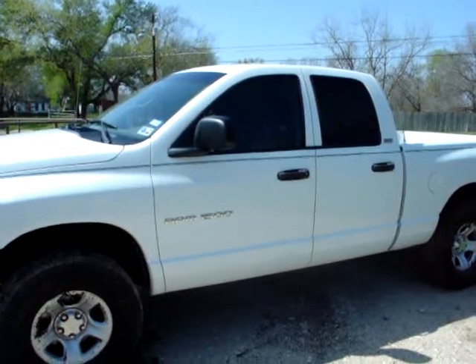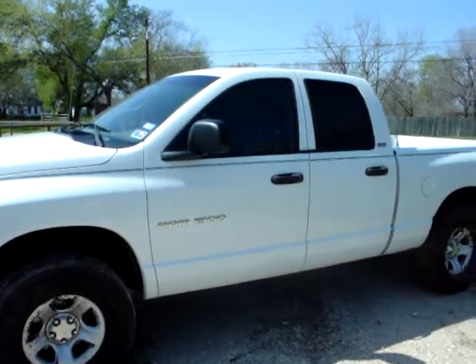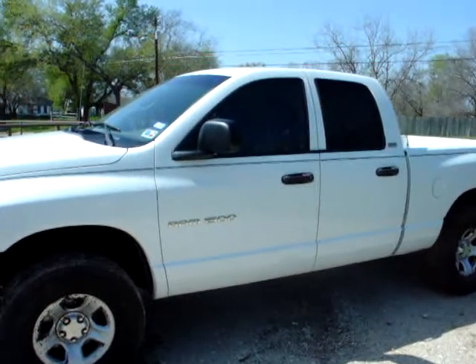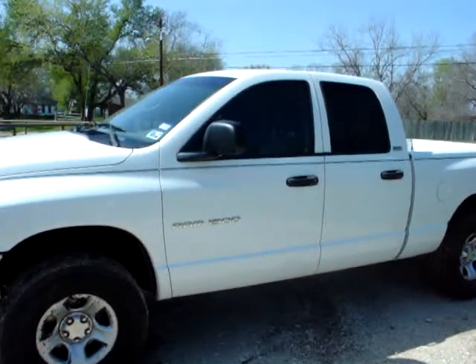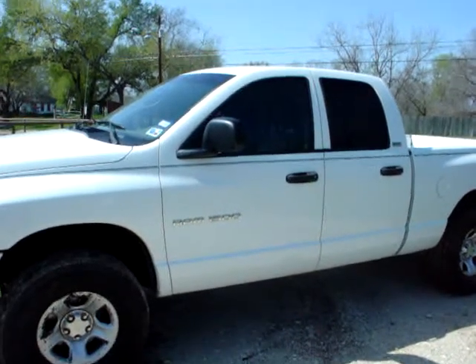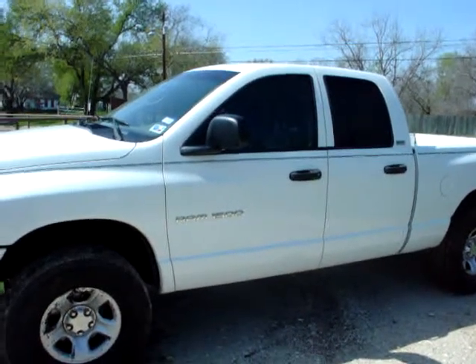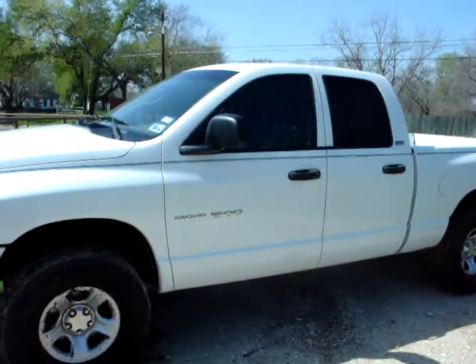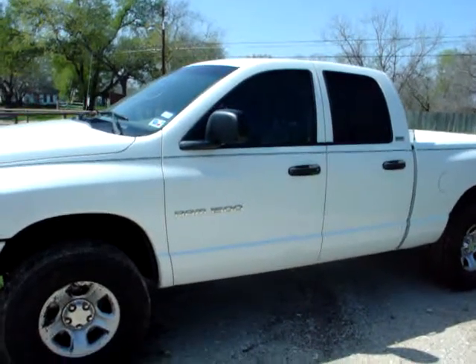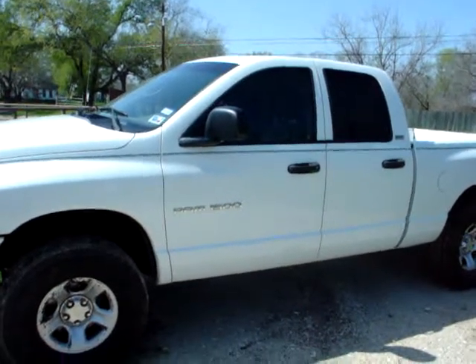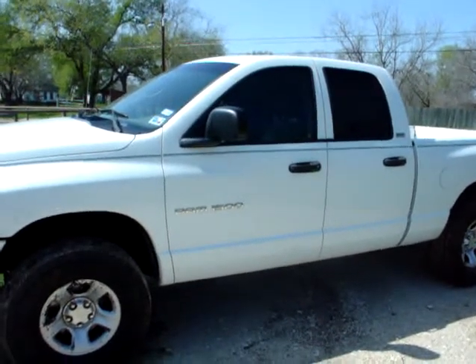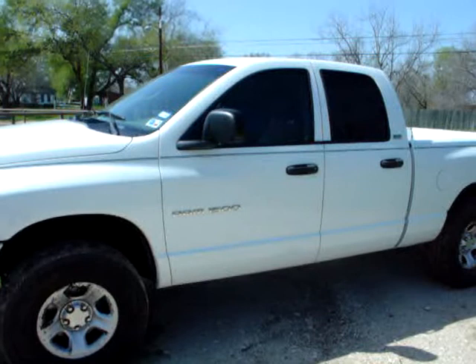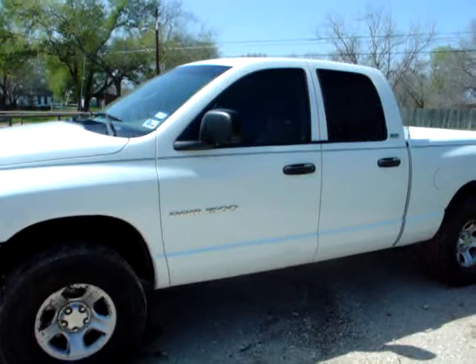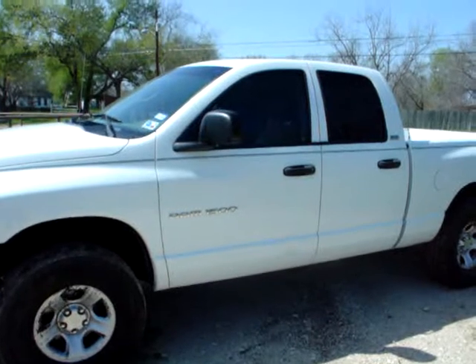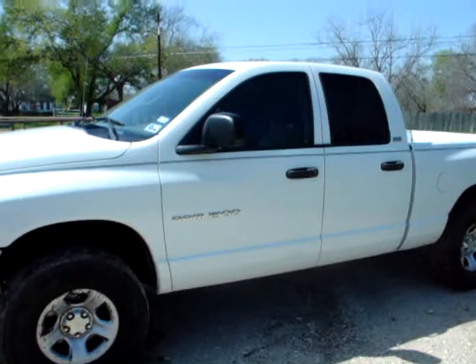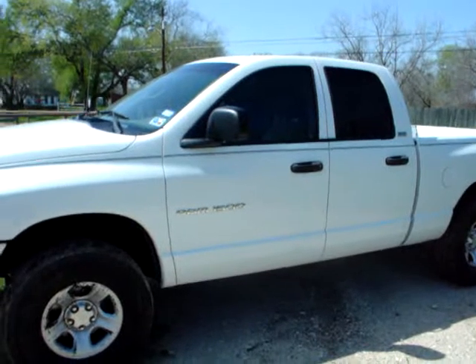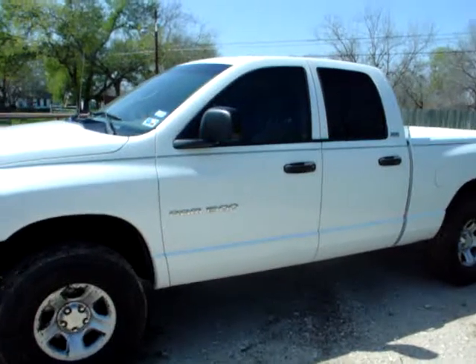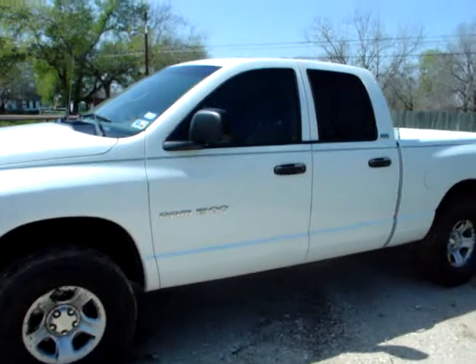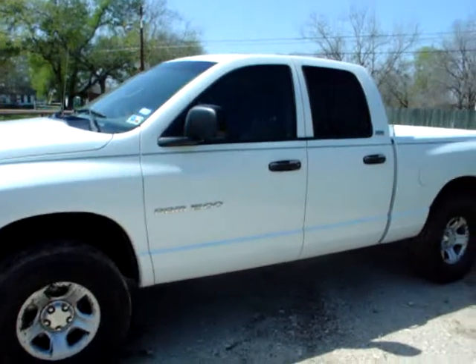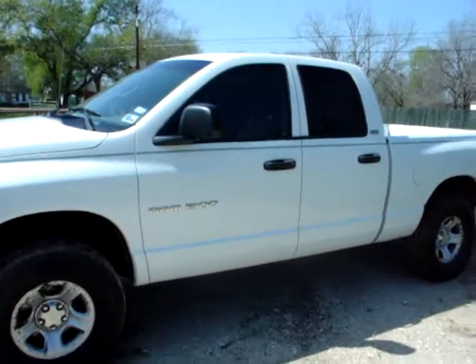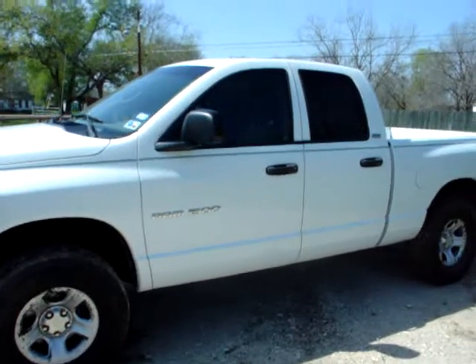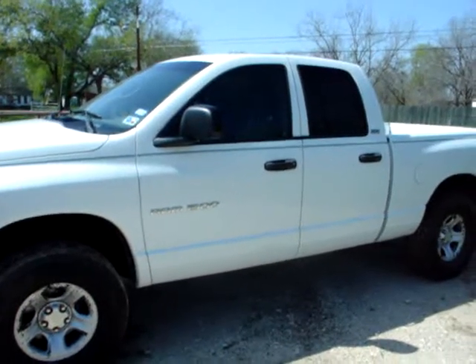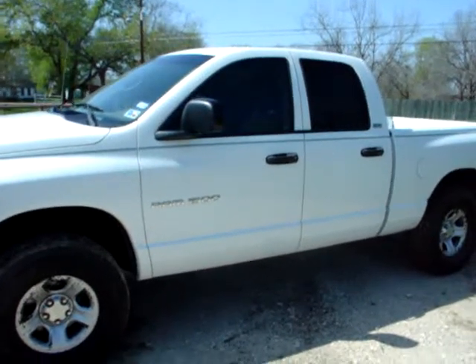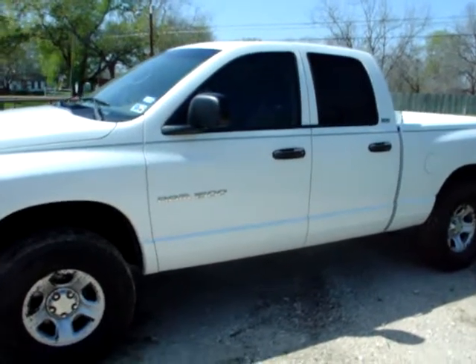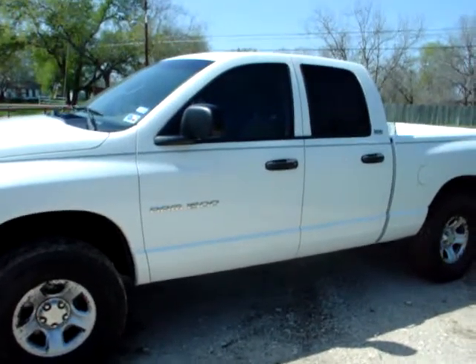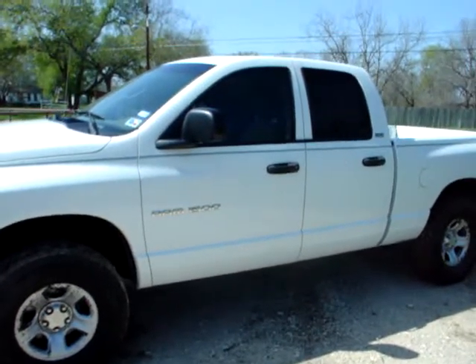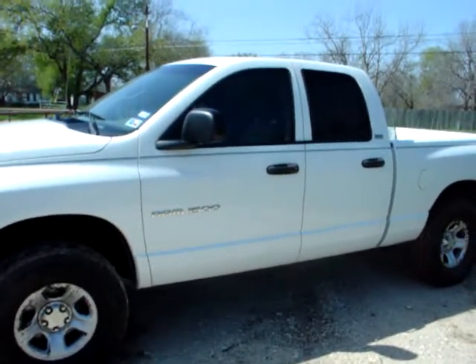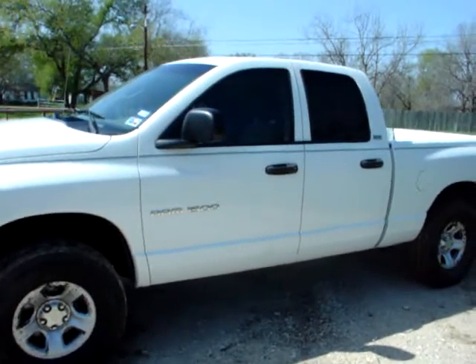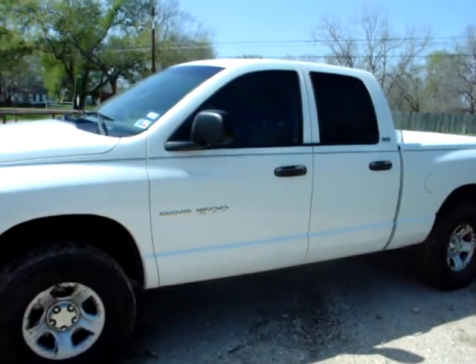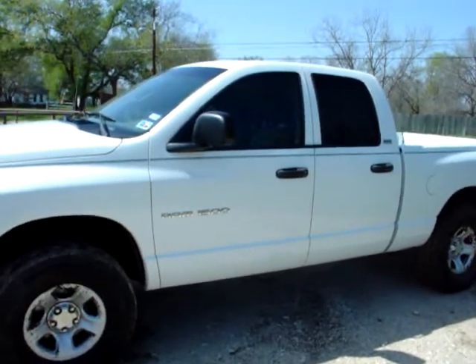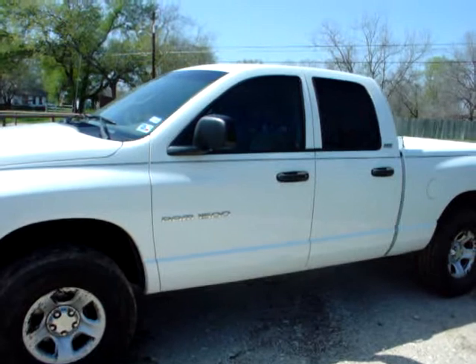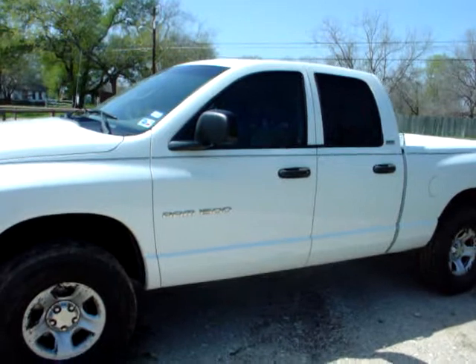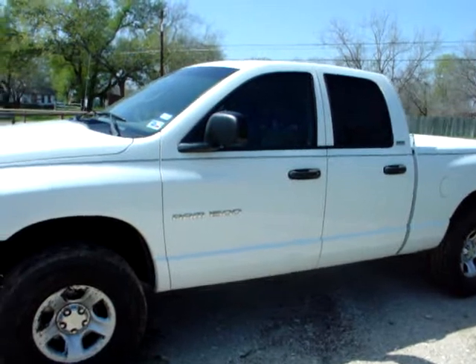What we've got for sale here is a 2002 Ram 1500 Sport 4x4 off-road.